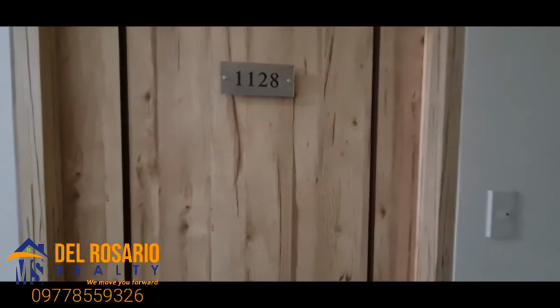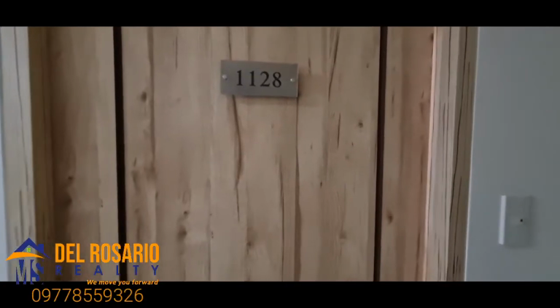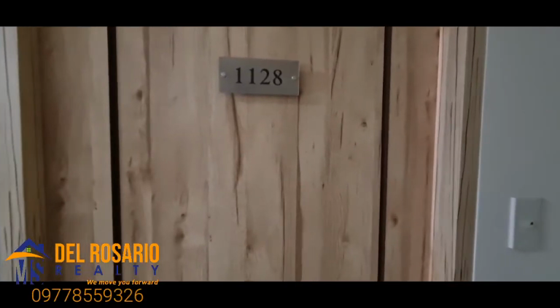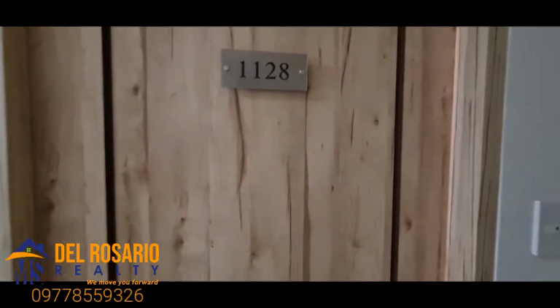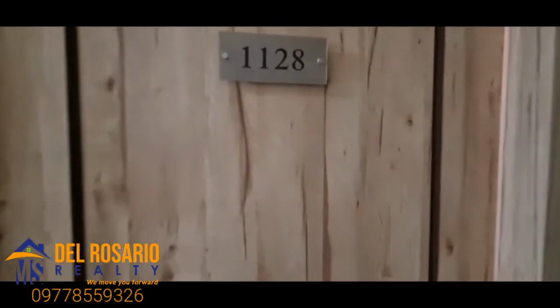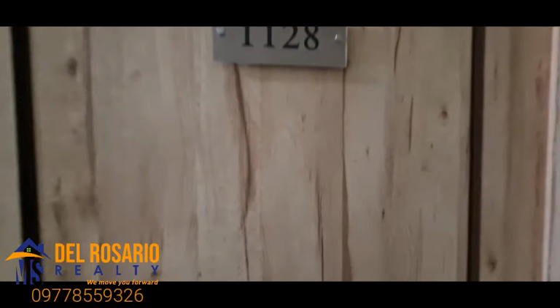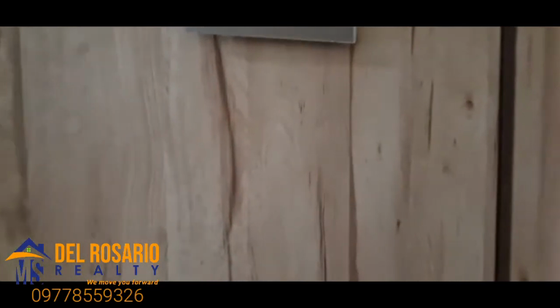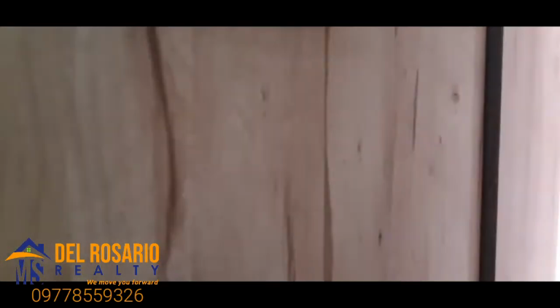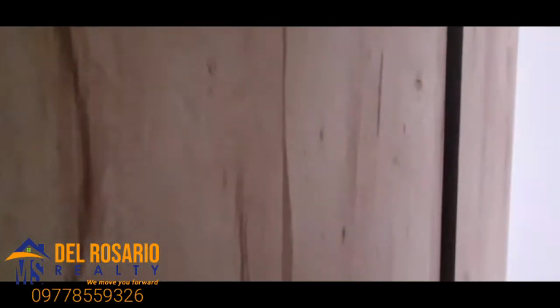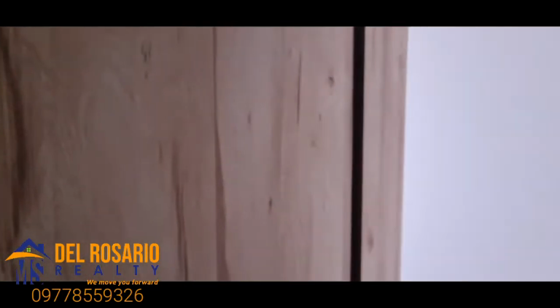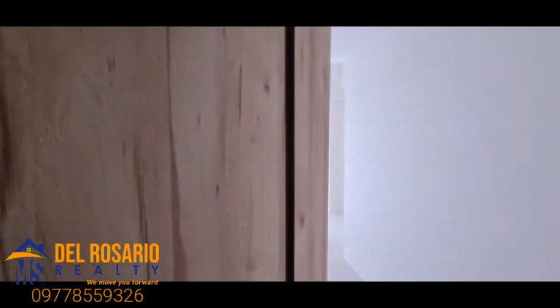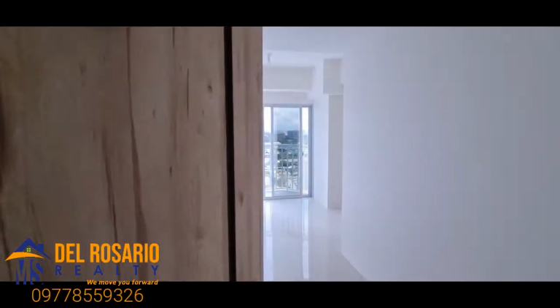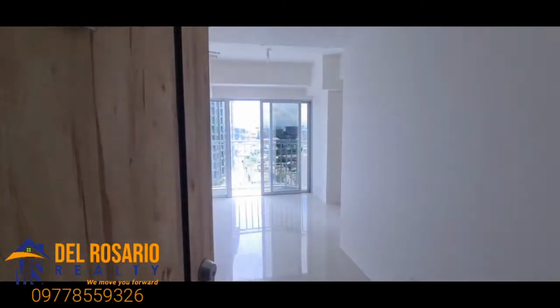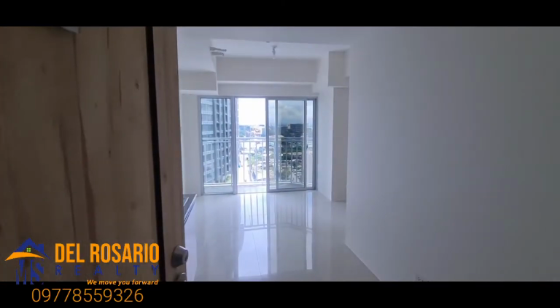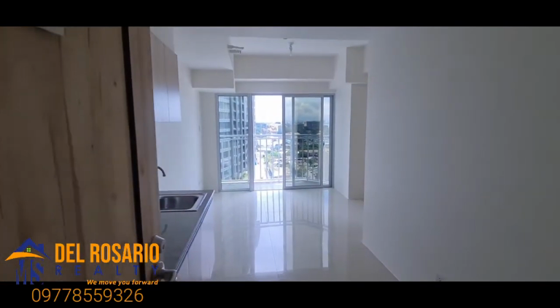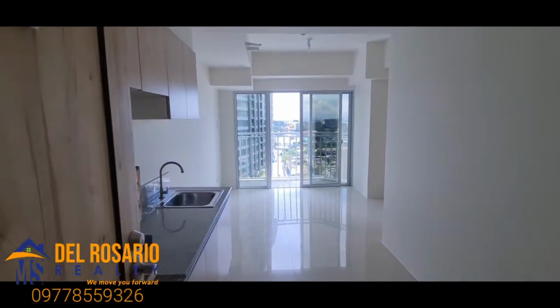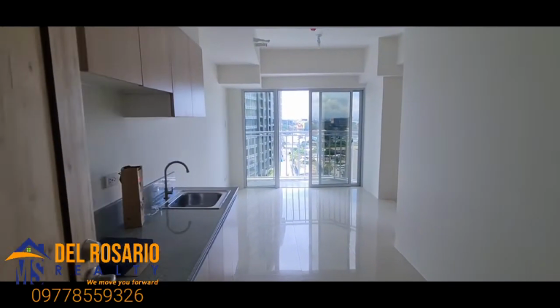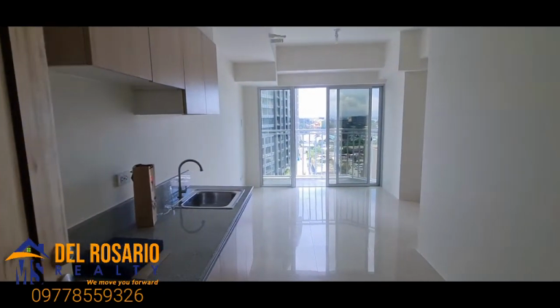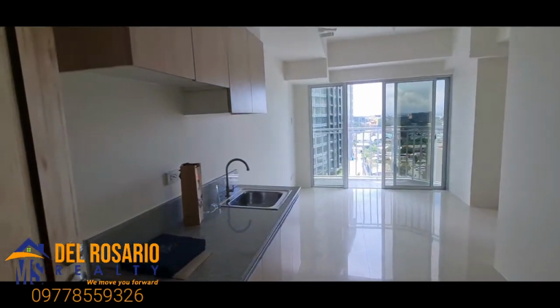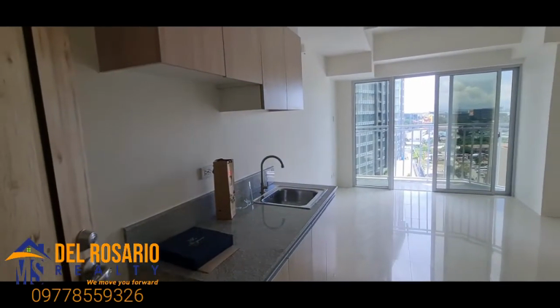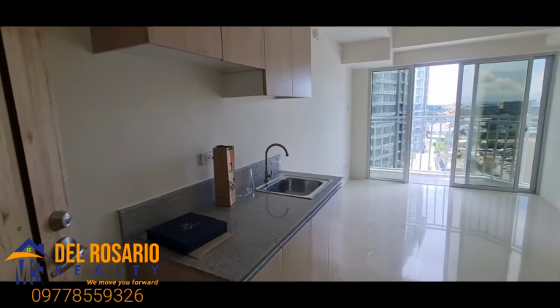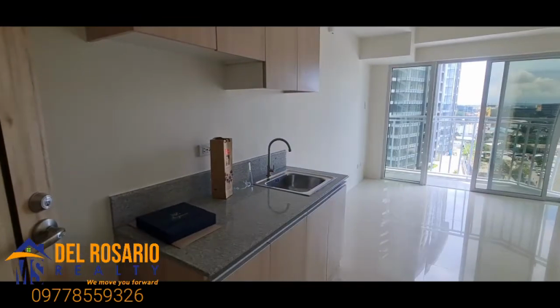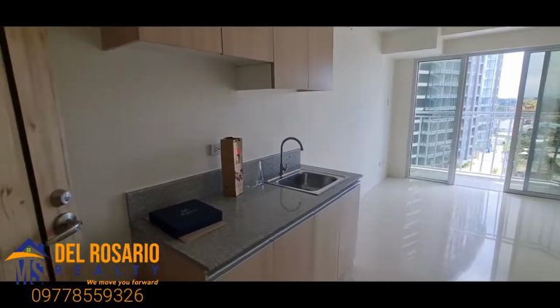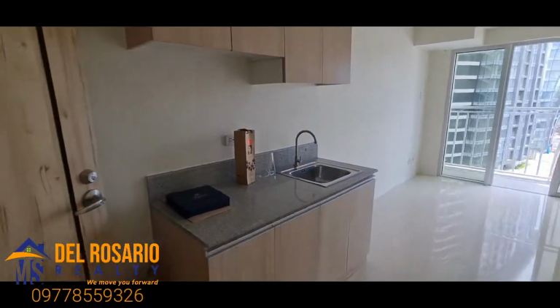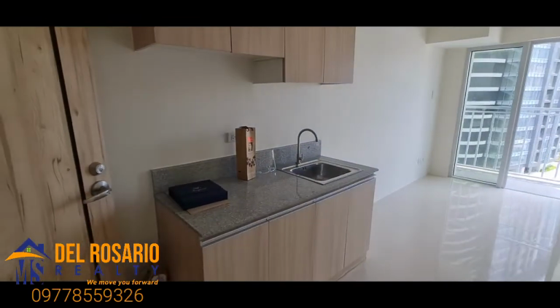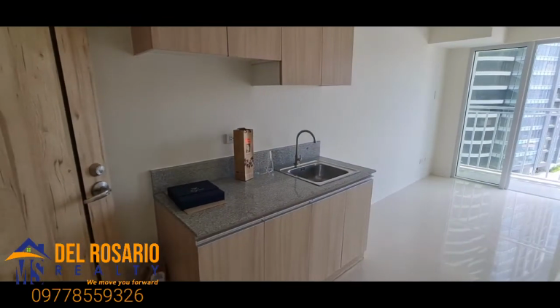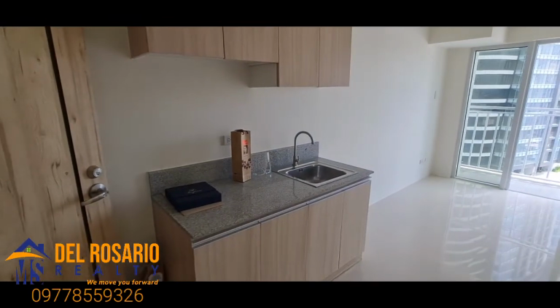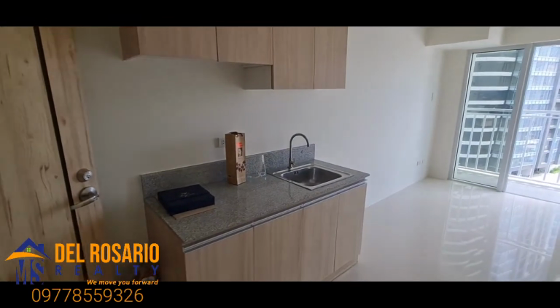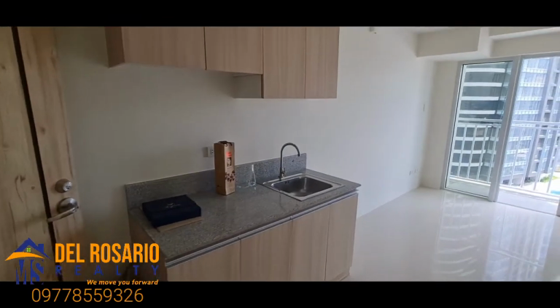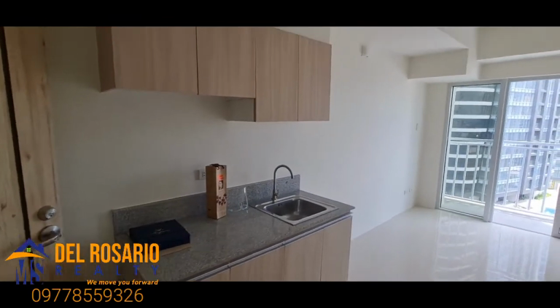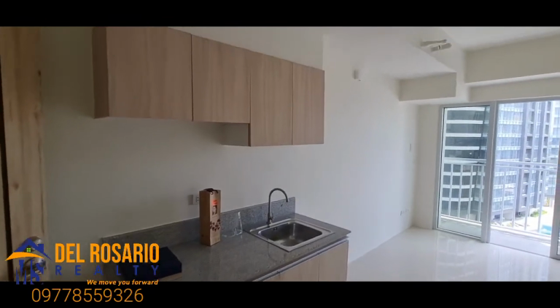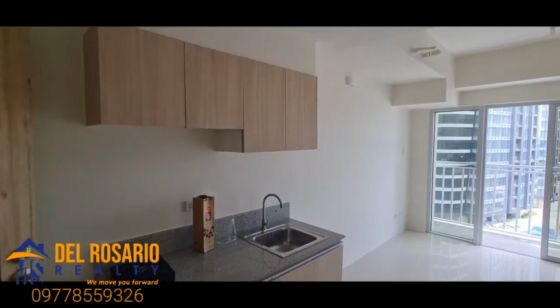Welcome to Unit 1128. This is the condo unit of my client and we are turning it over today. So here we go.